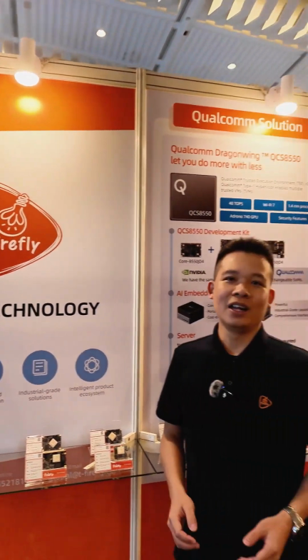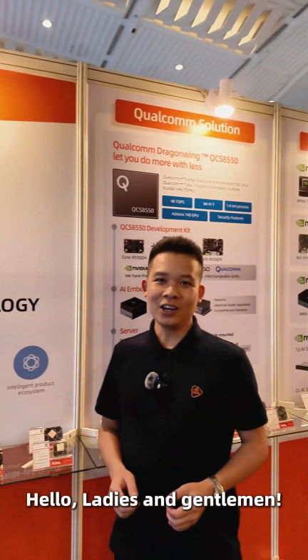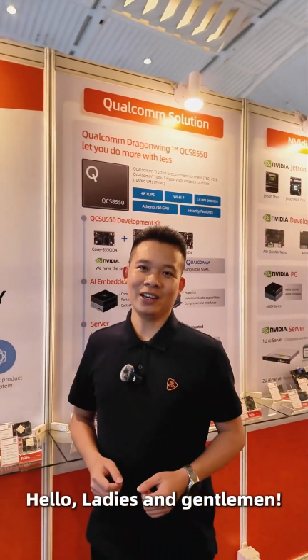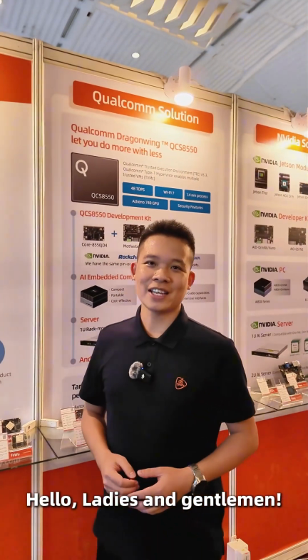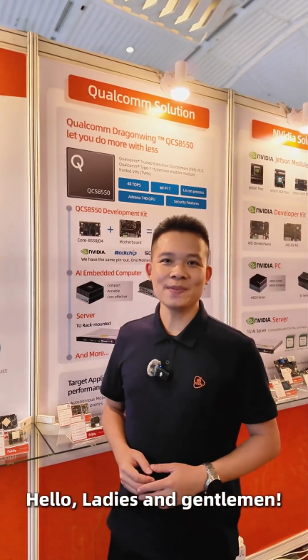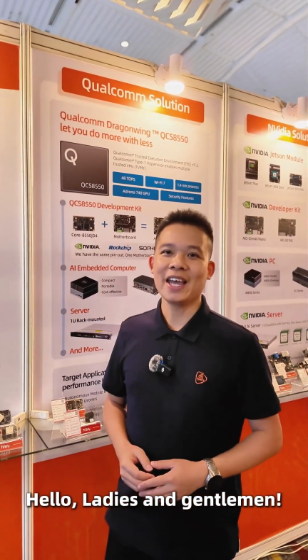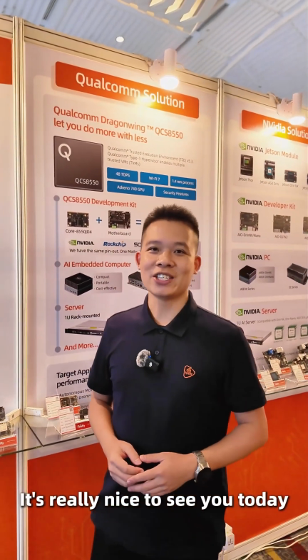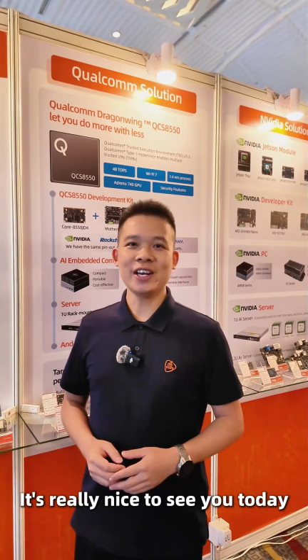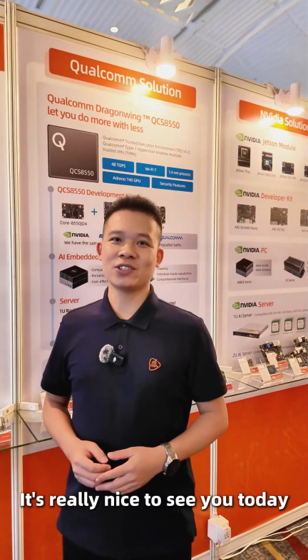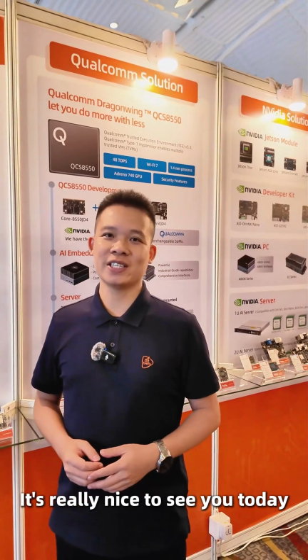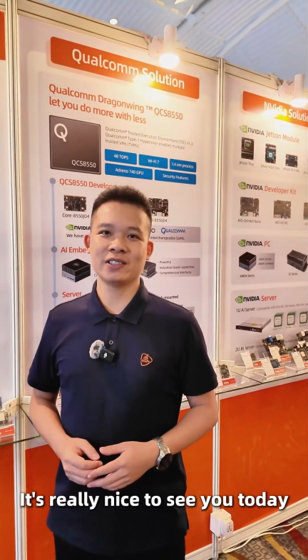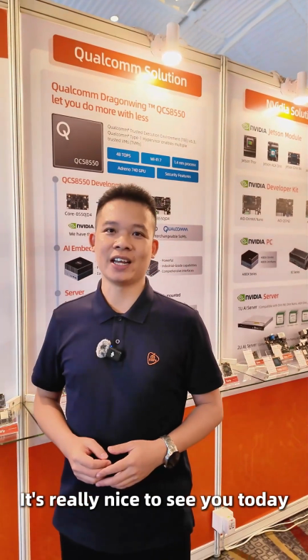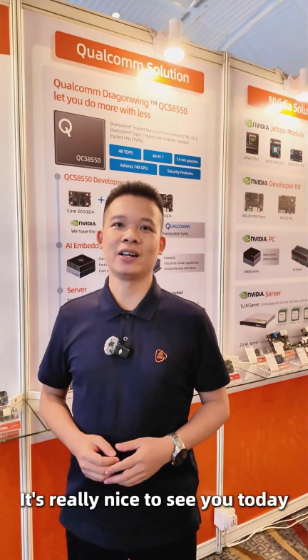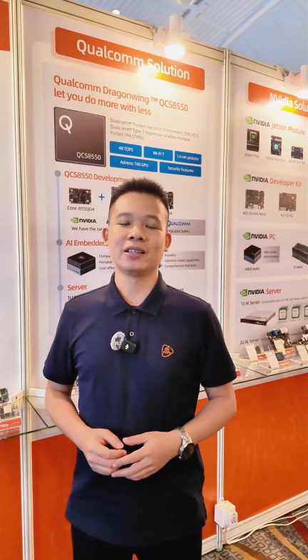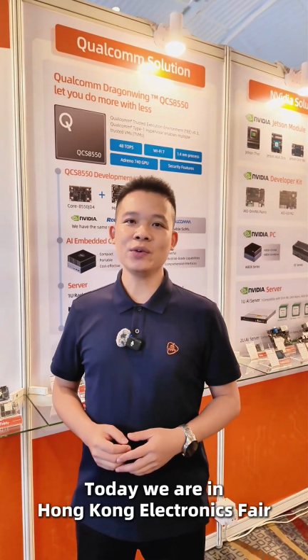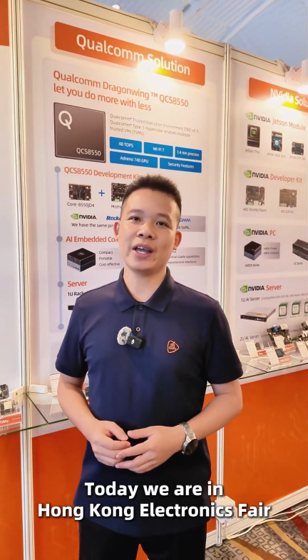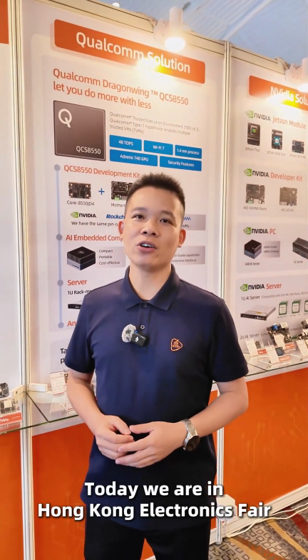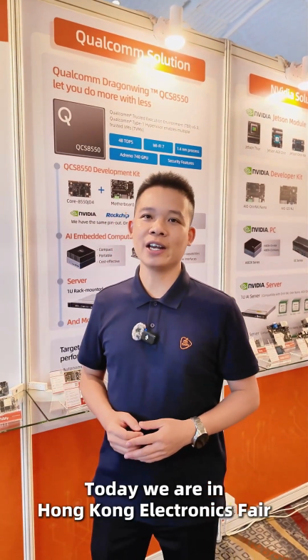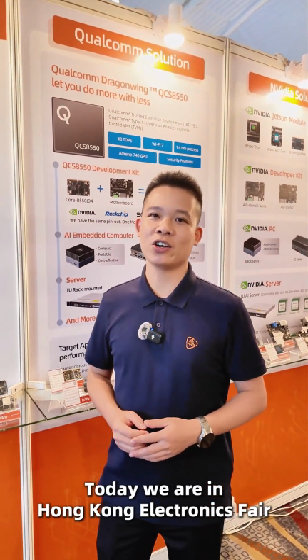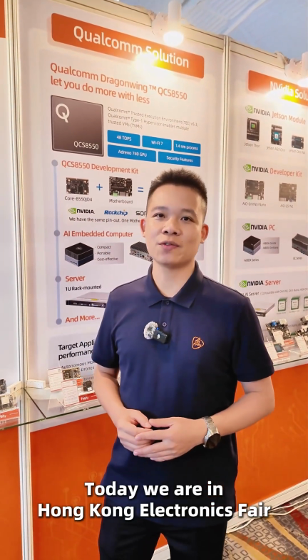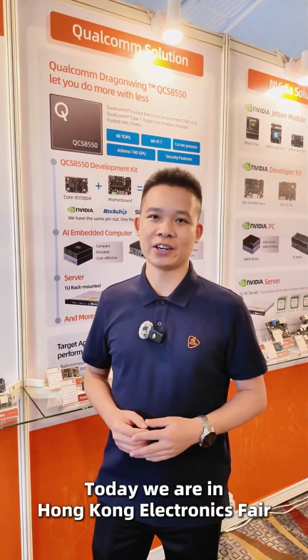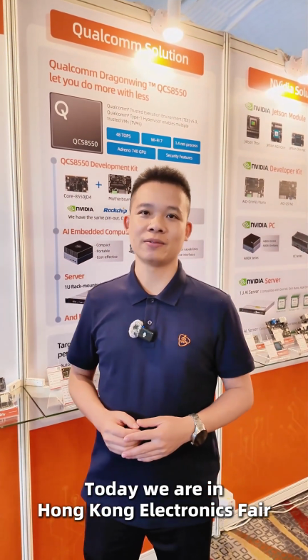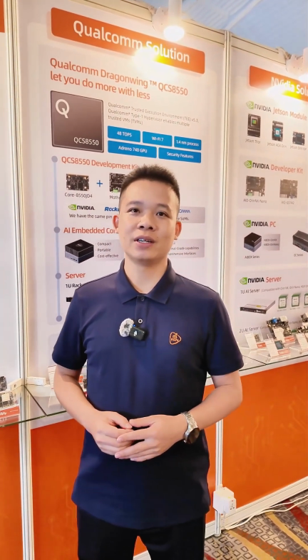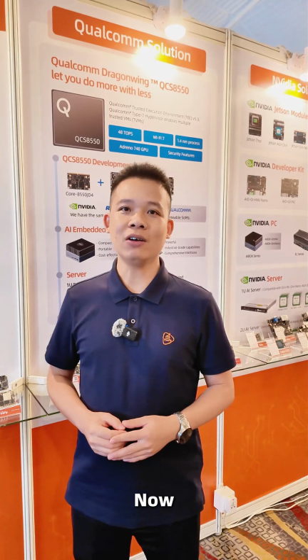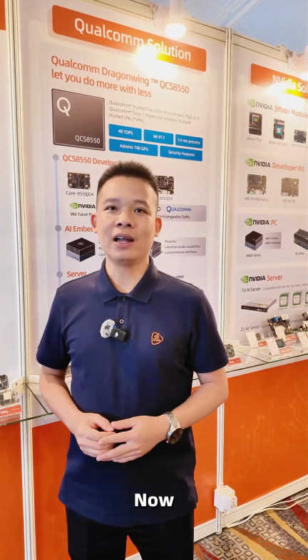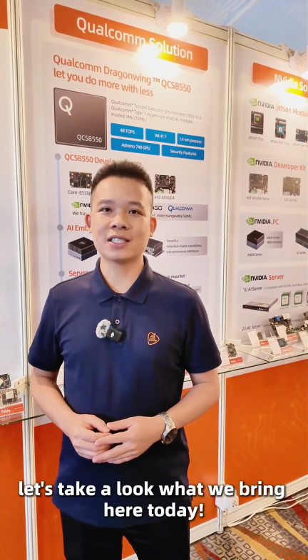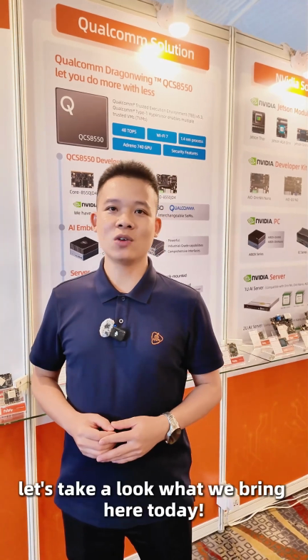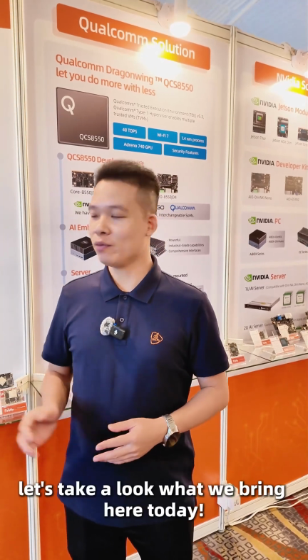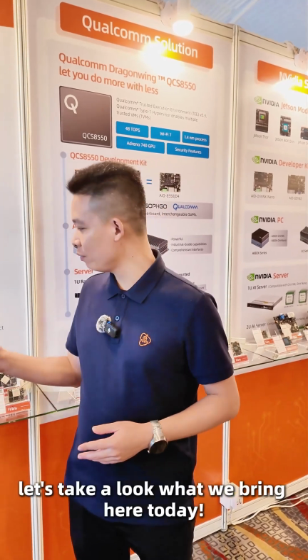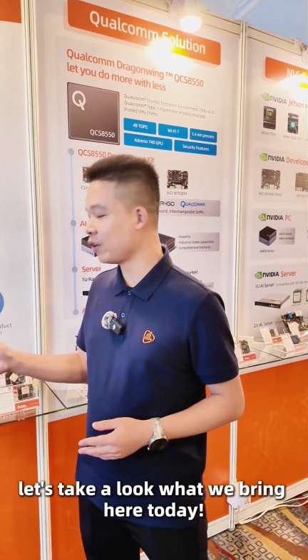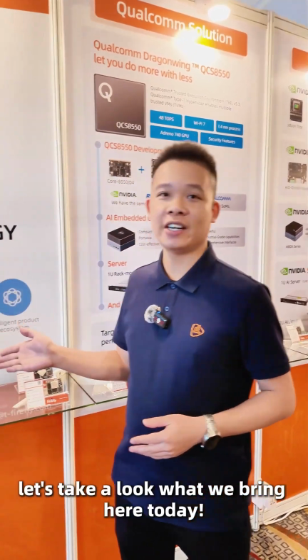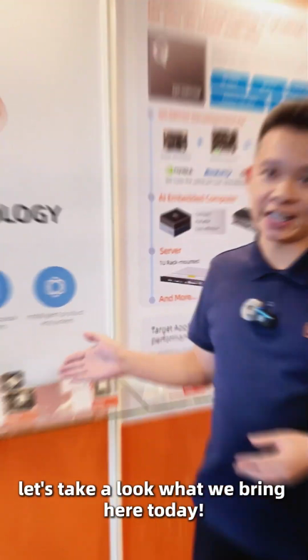Hello ladies and gentlemen, it's really nice to see you today. Today we are at Hong Kong Electronic Fair. Now let's take a look at what we bring here today.